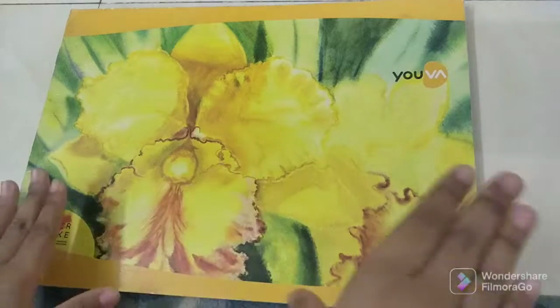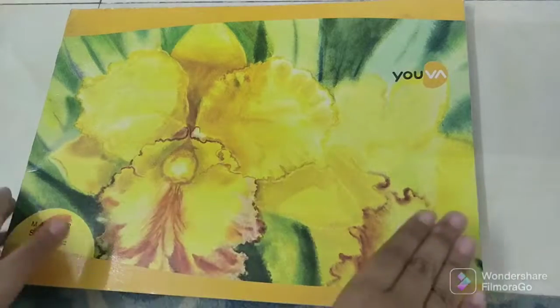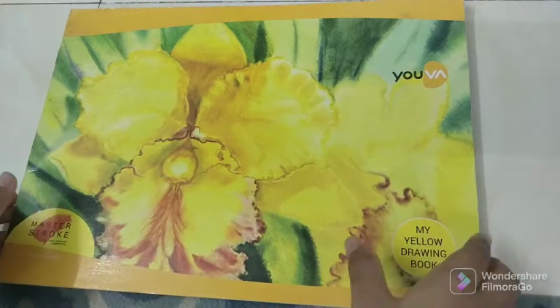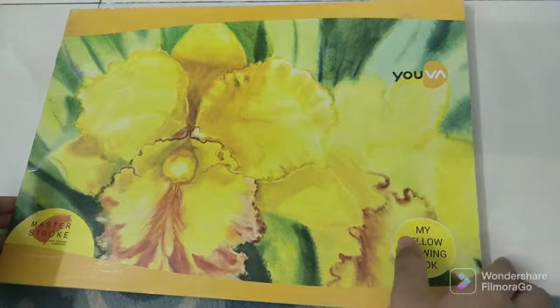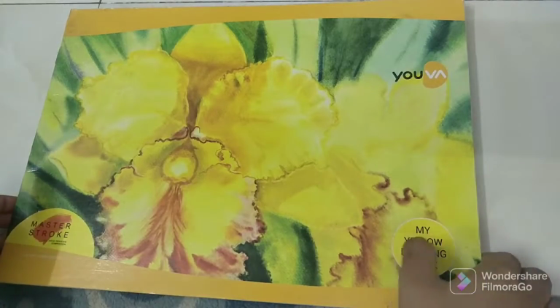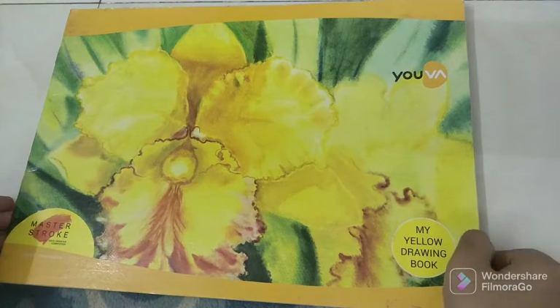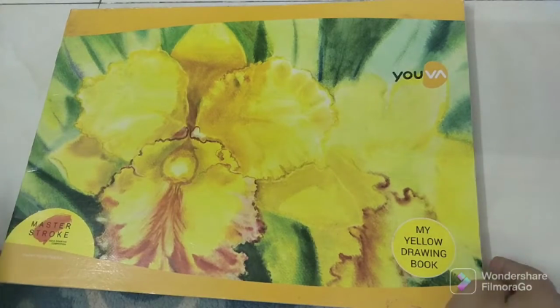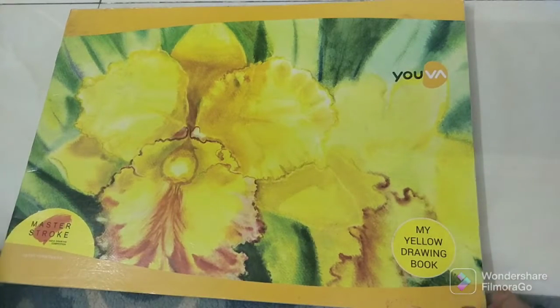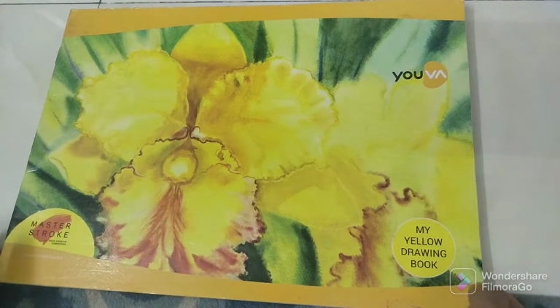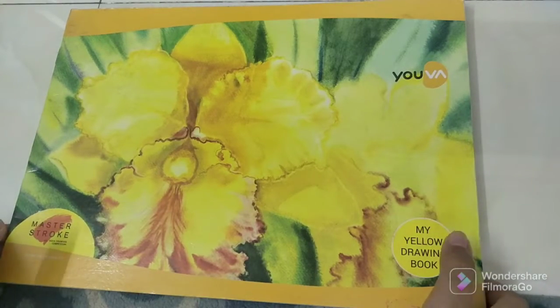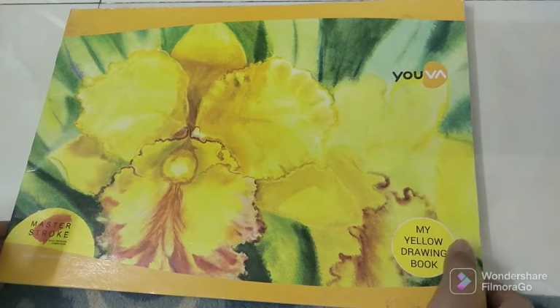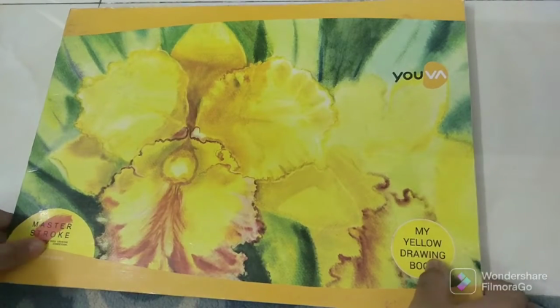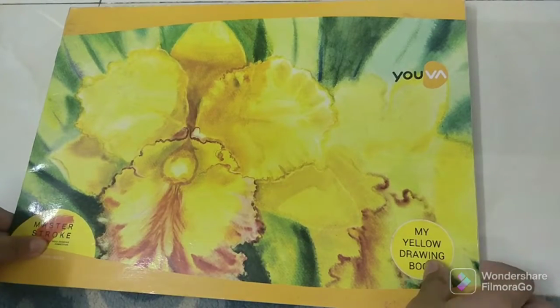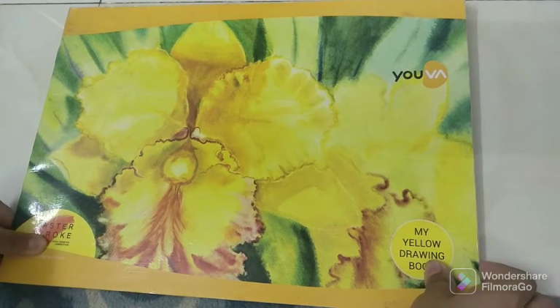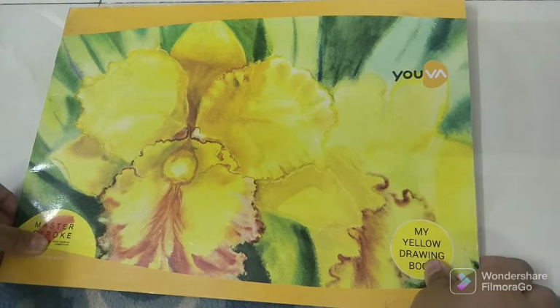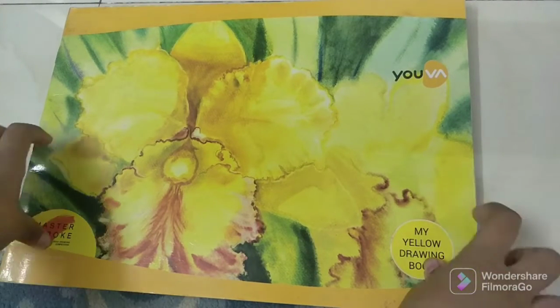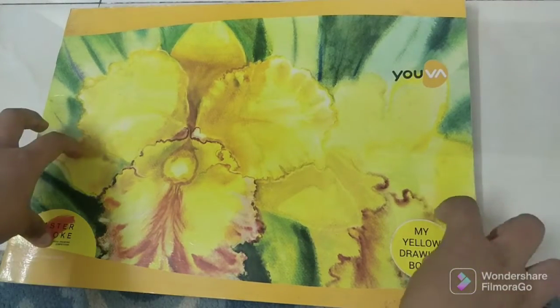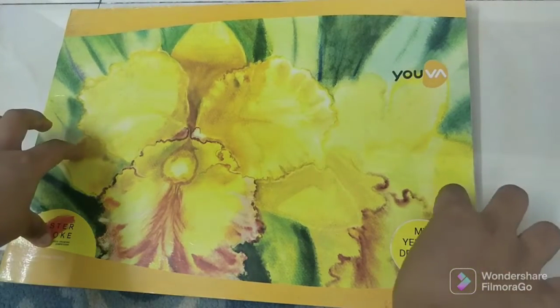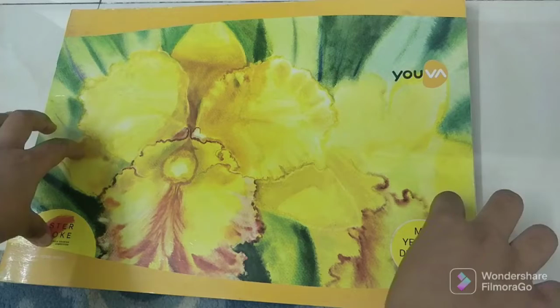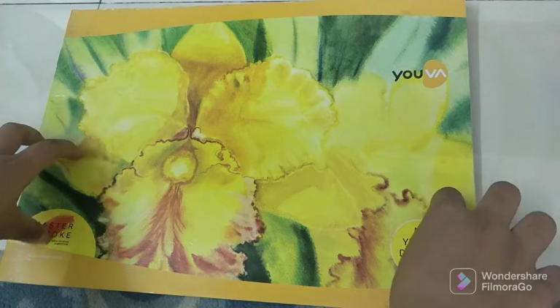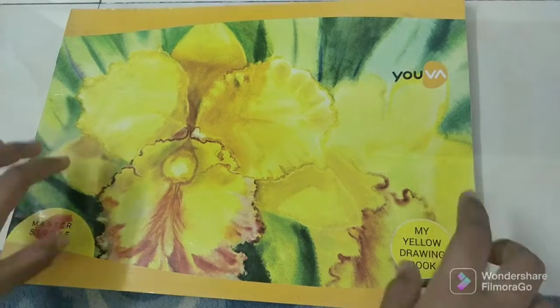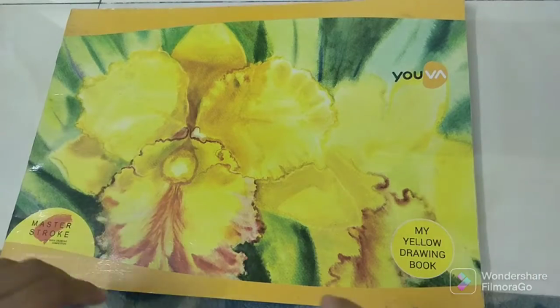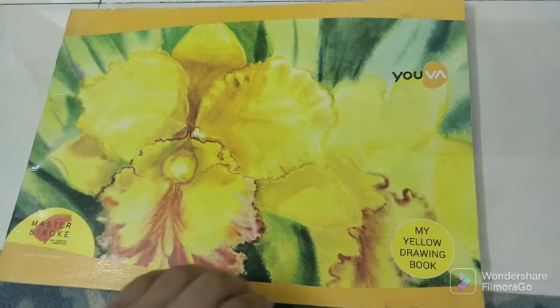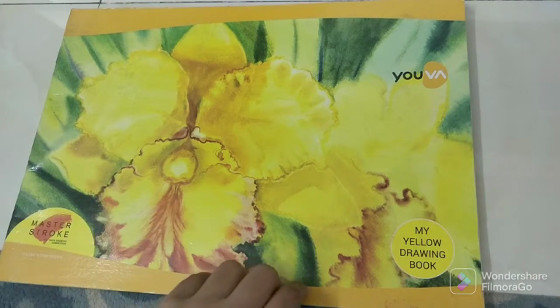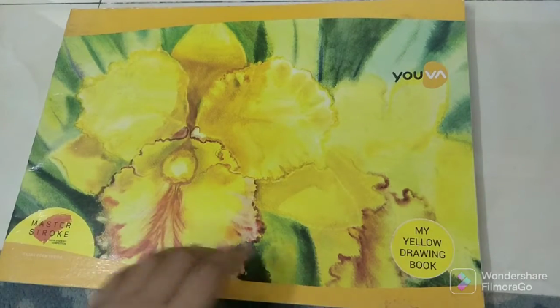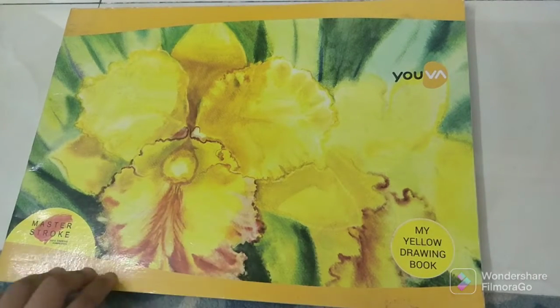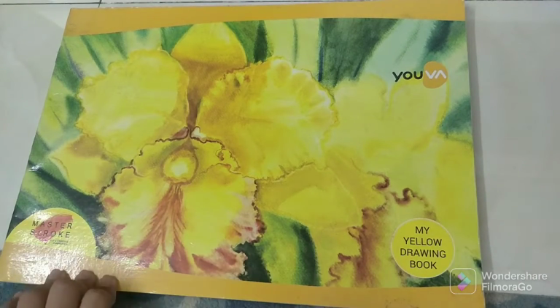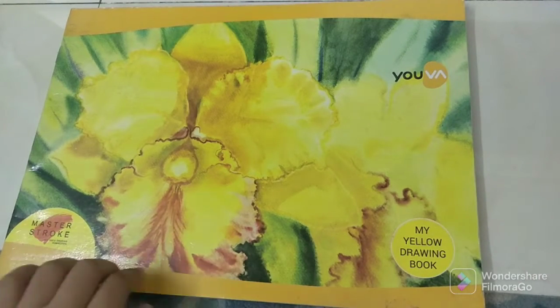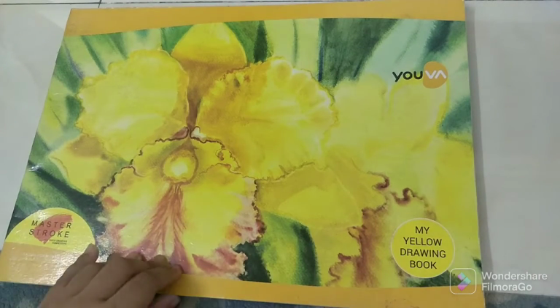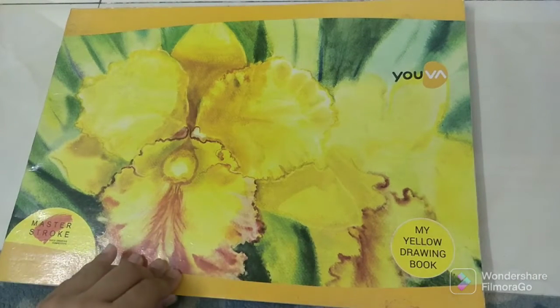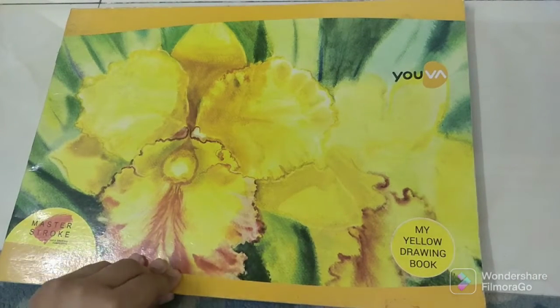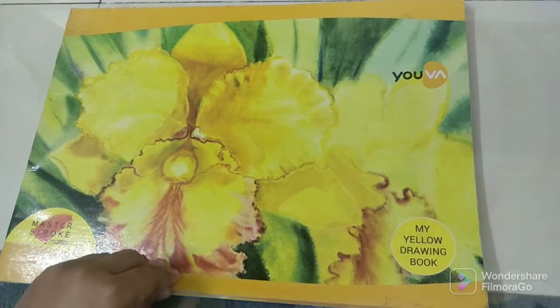Hello friends, today I'm going to show my drawing book collection. This is my school drawing book.